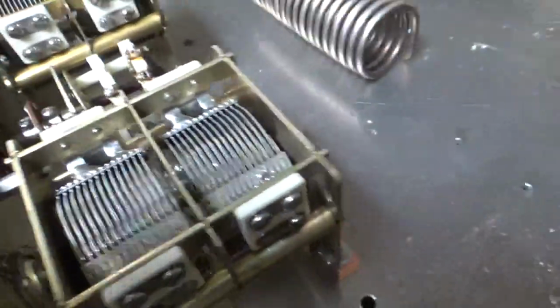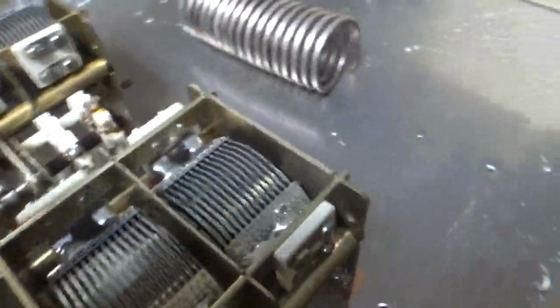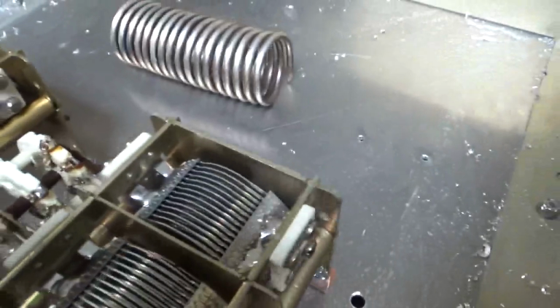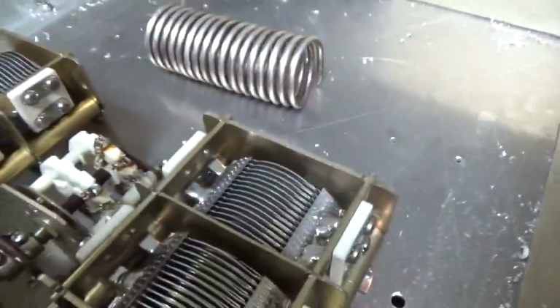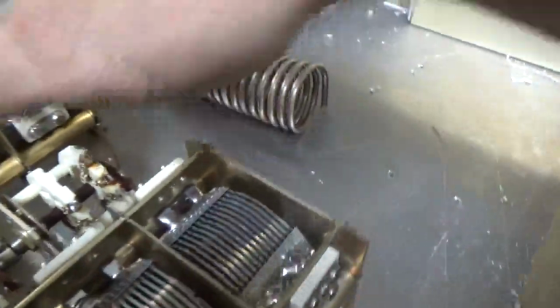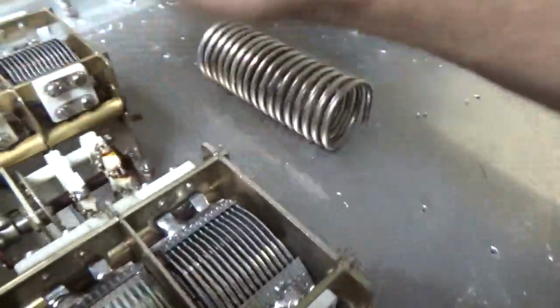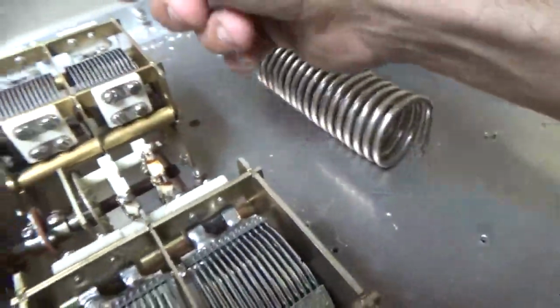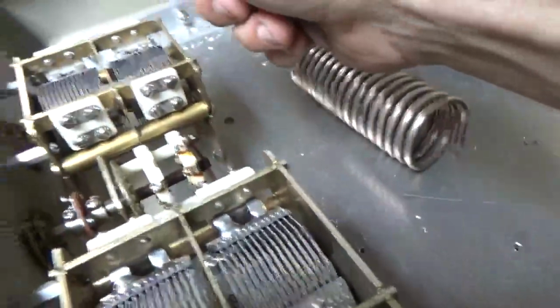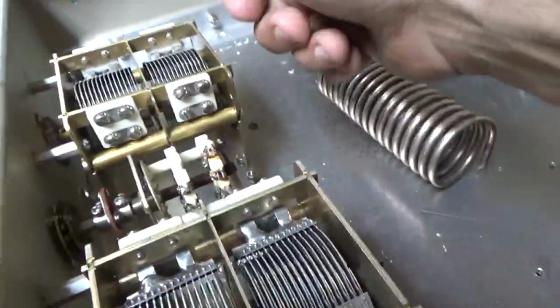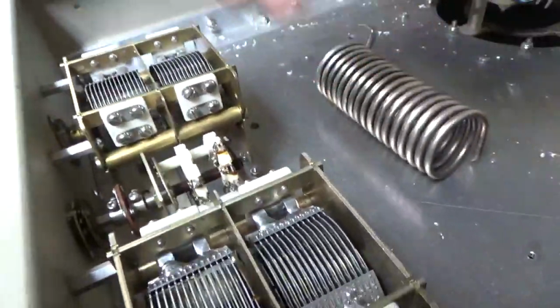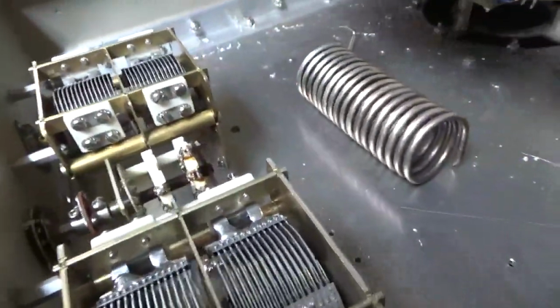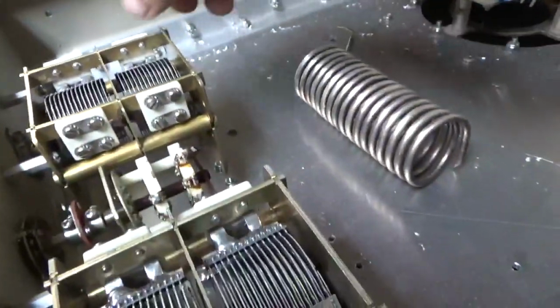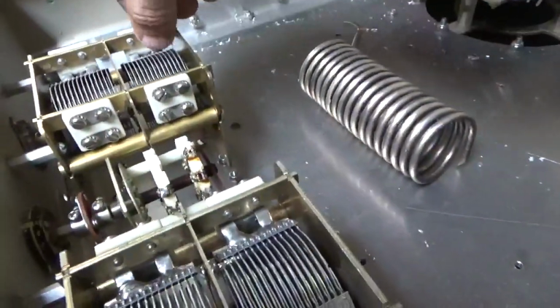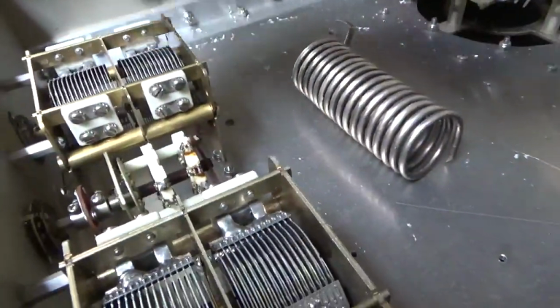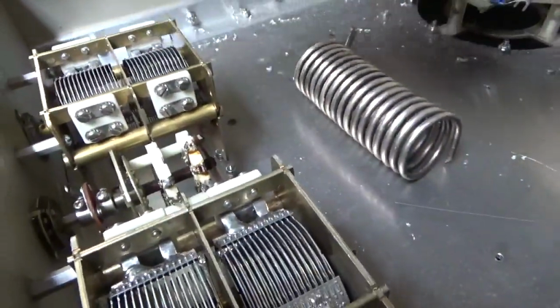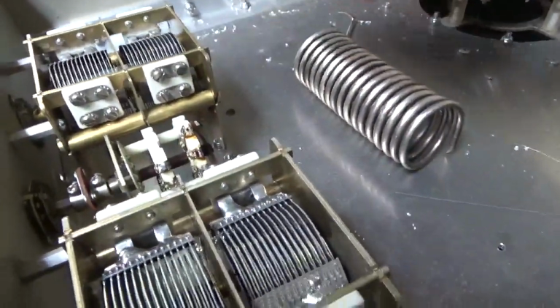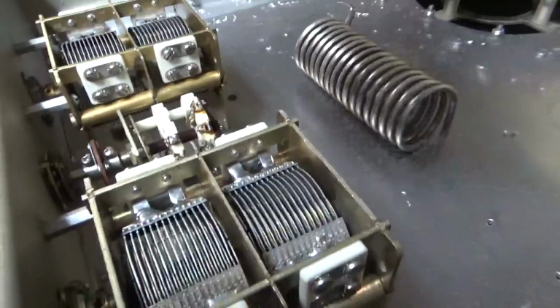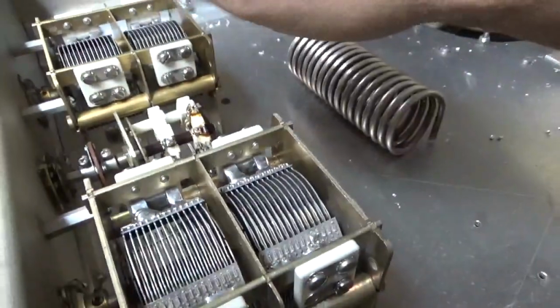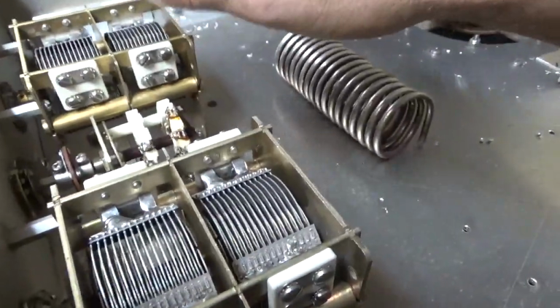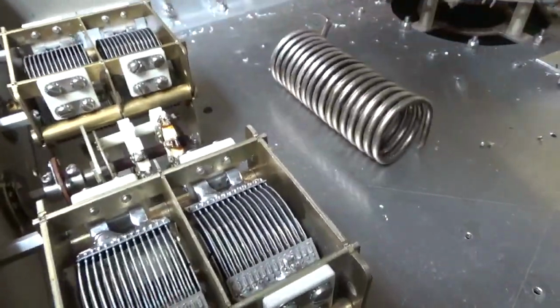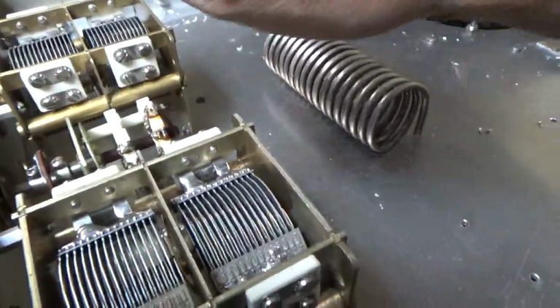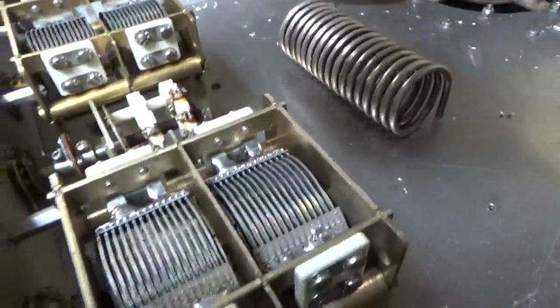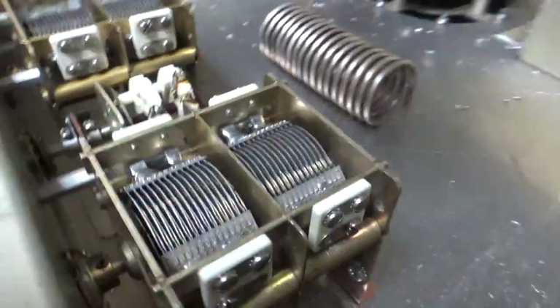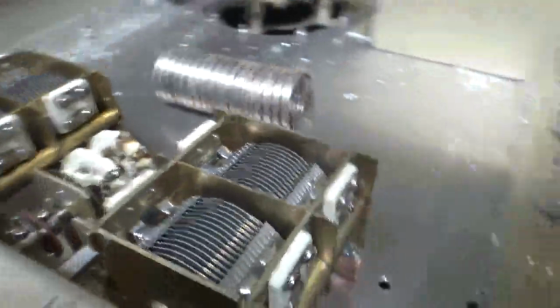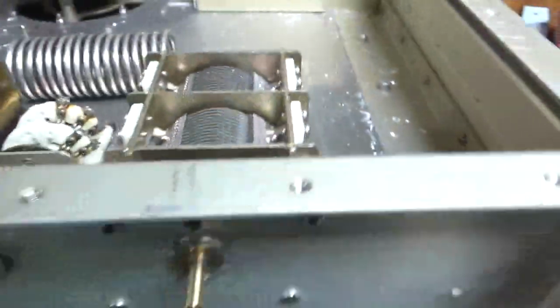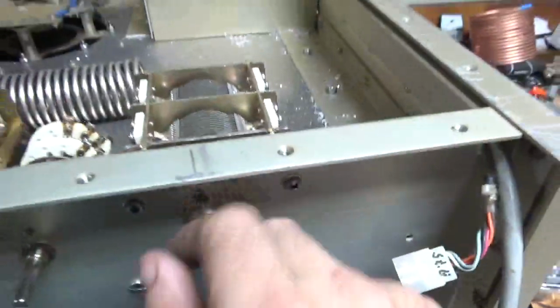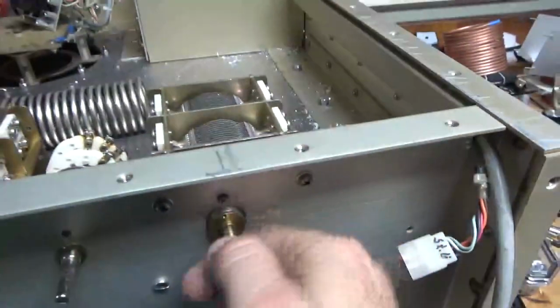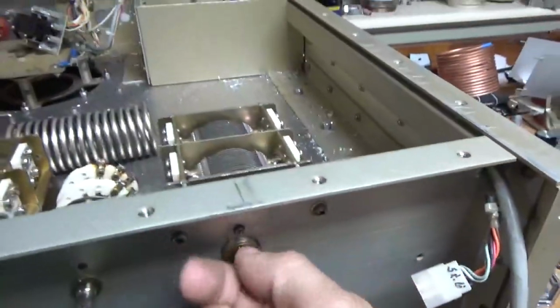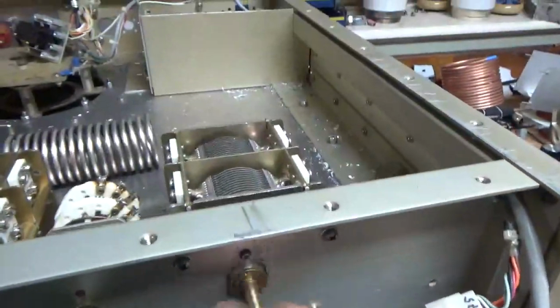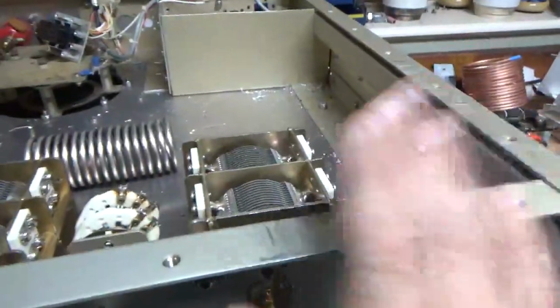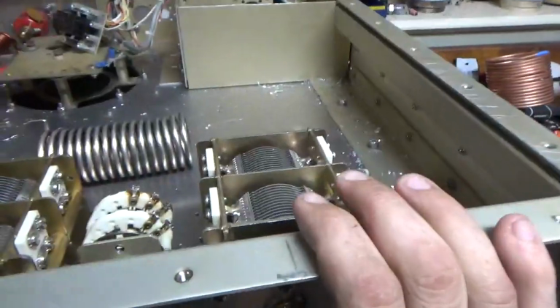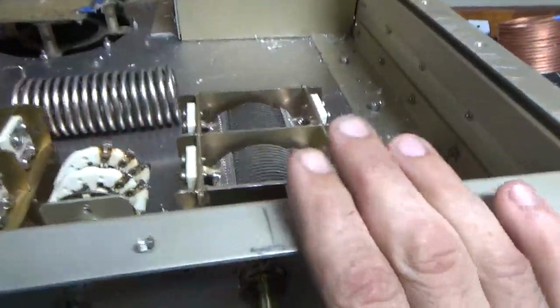Another thing I like about the two-section design is the capacitance won't vary as quickly, so it won't be as touchy. I'm going to have turns counters on the front, plus the reduction drives. It's going to work awesome.